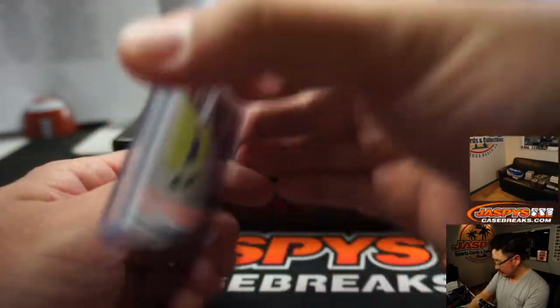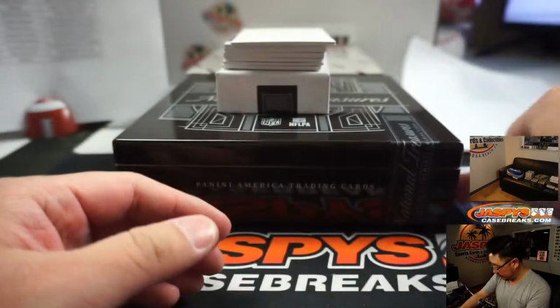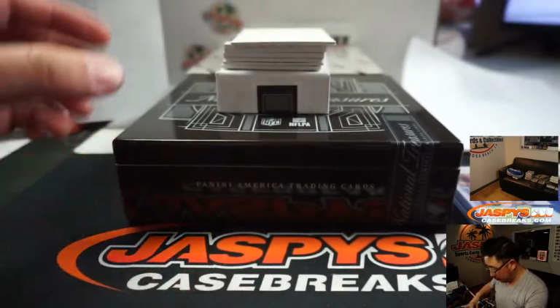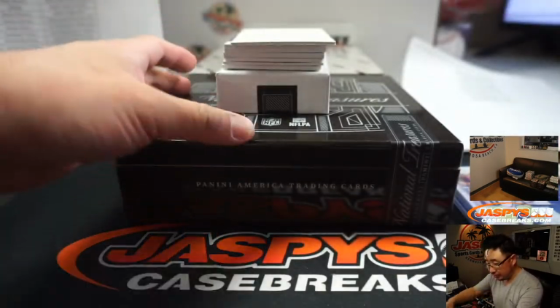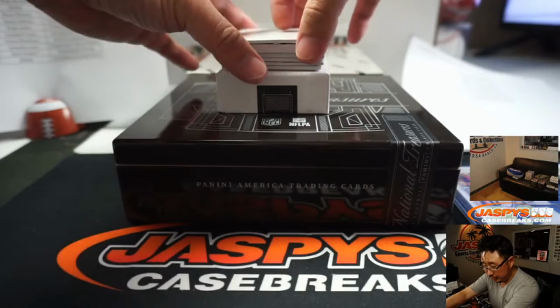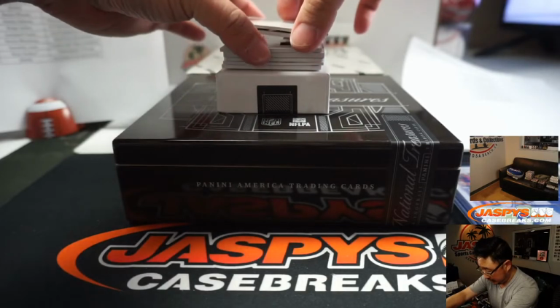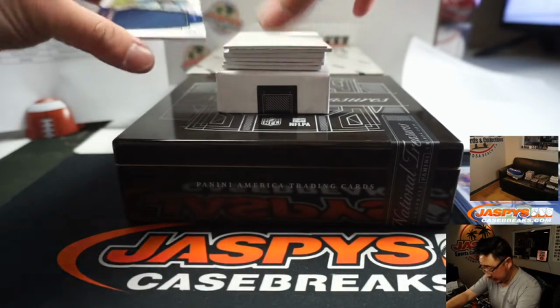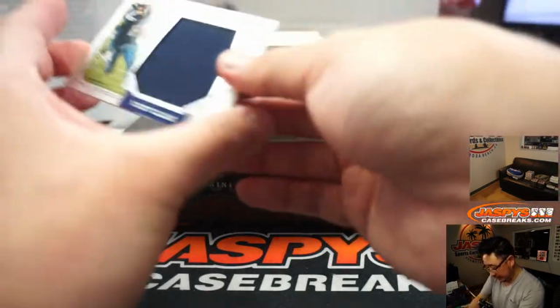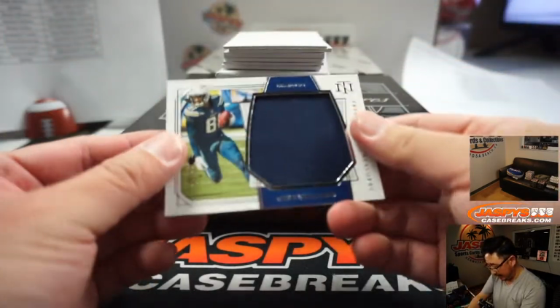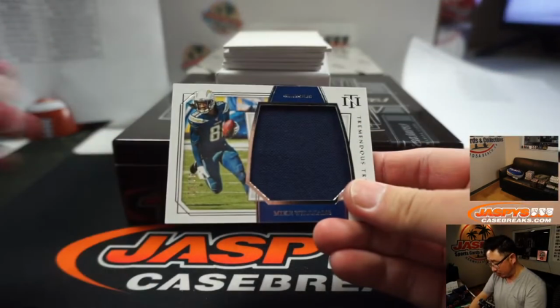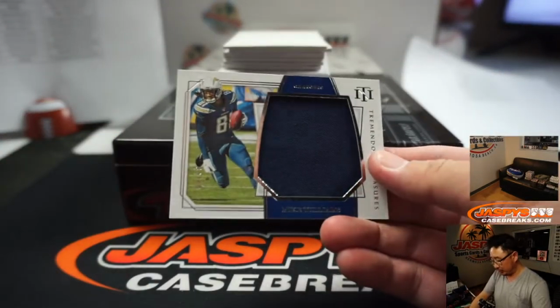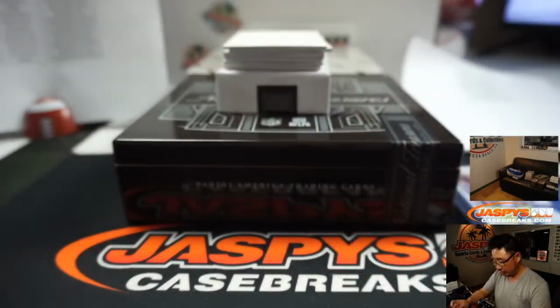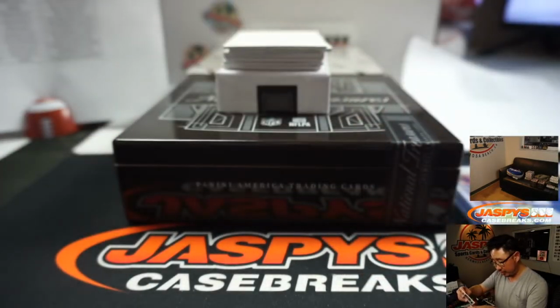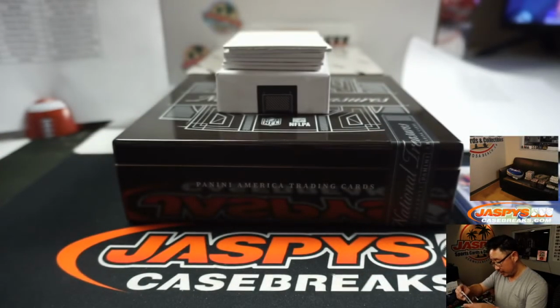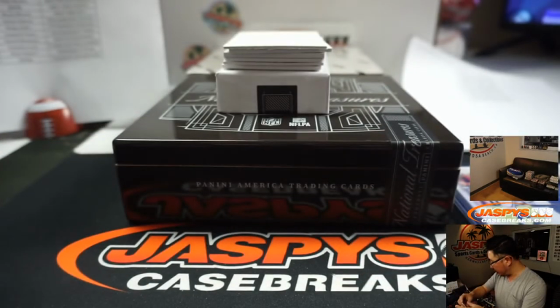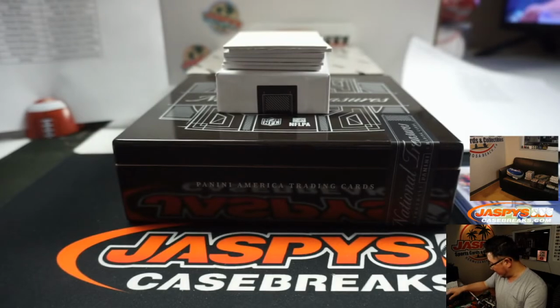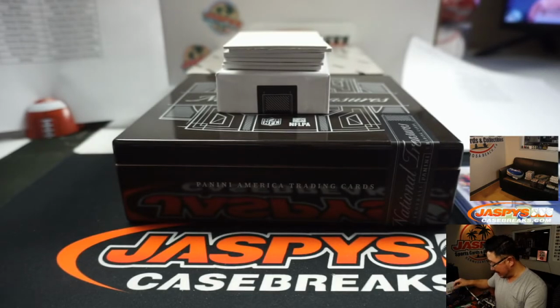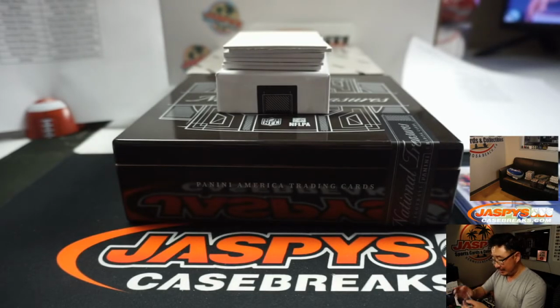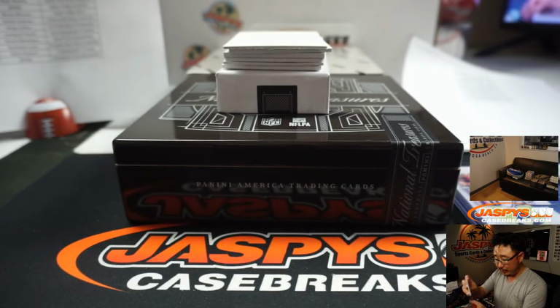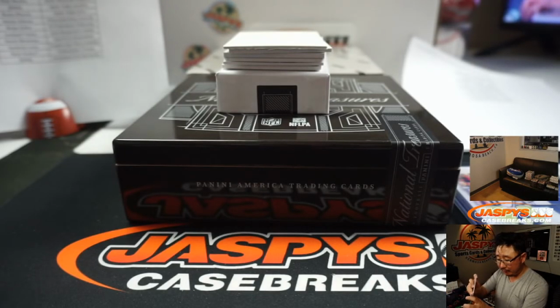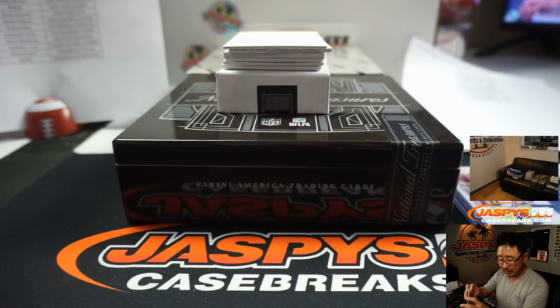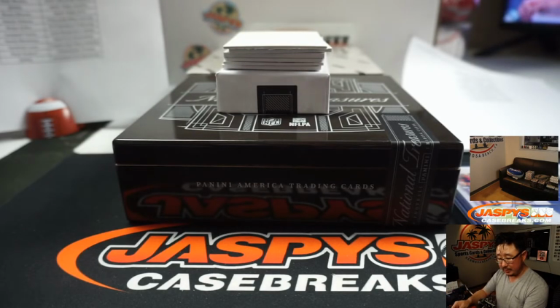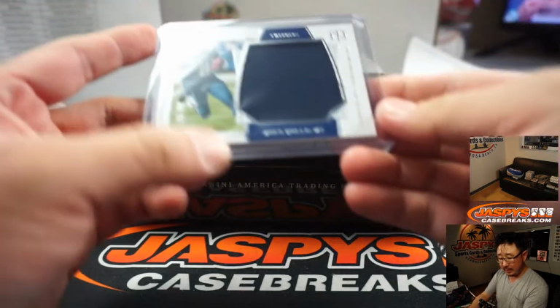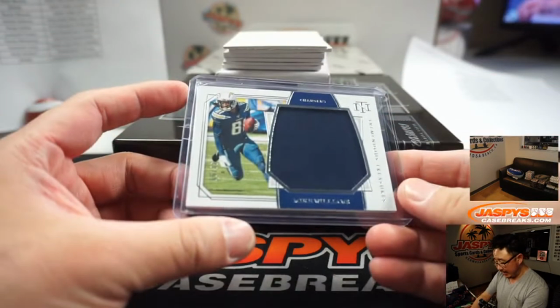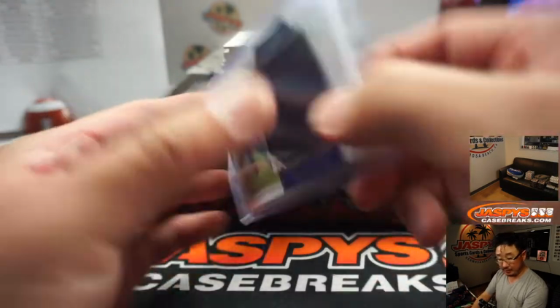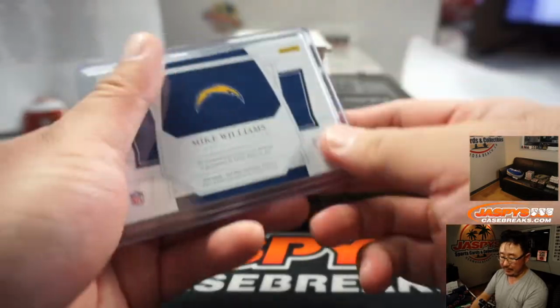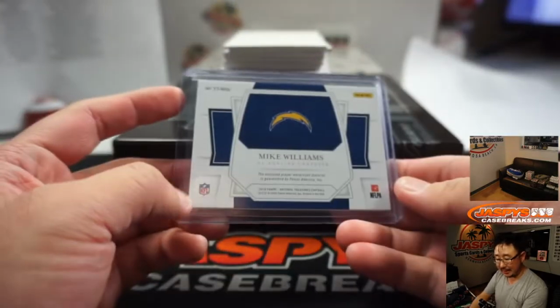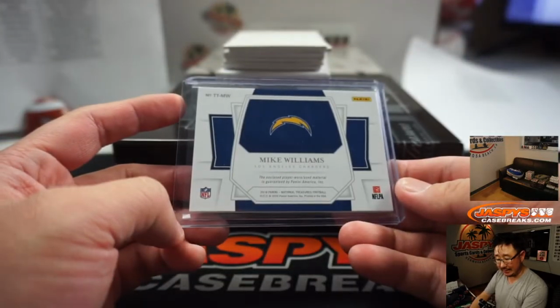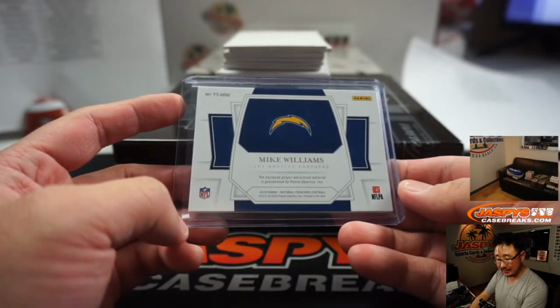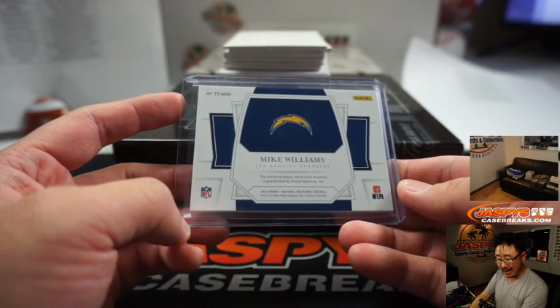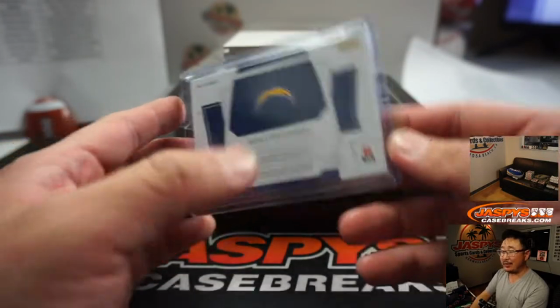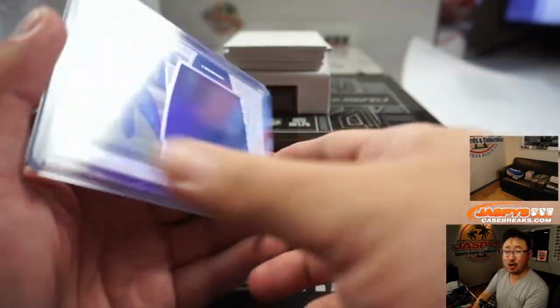Nice for the Blue Horseshoes, Chris Yates once again. We've got Mike Williams, Chargers, 30 out of 99. That will be for Aaron and the Chargers.